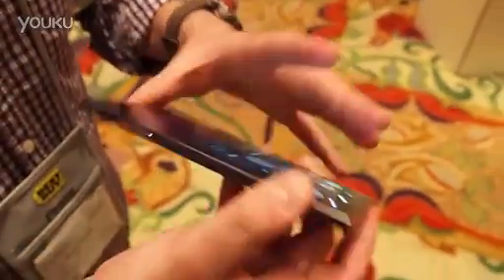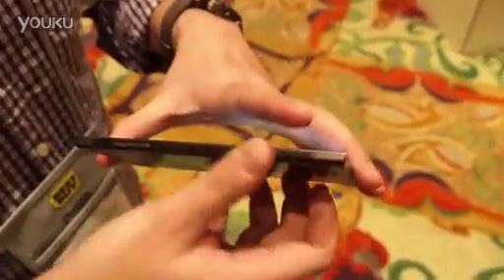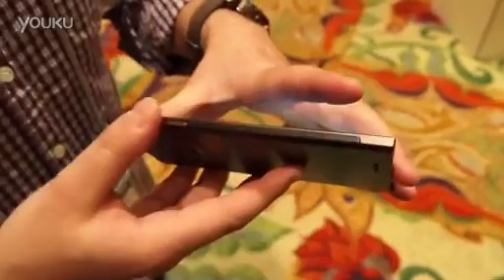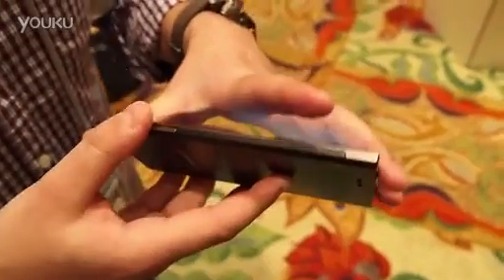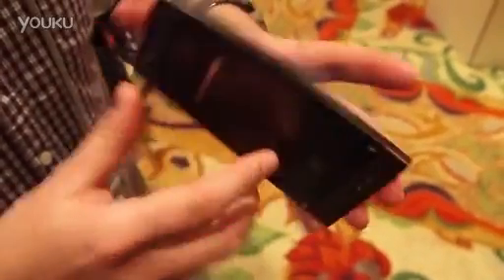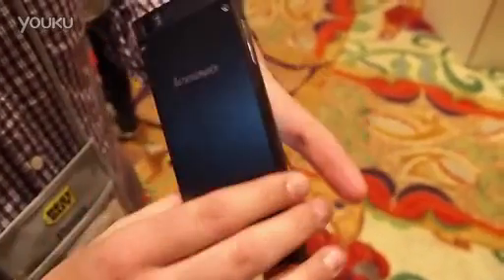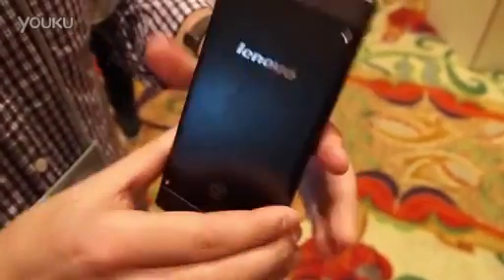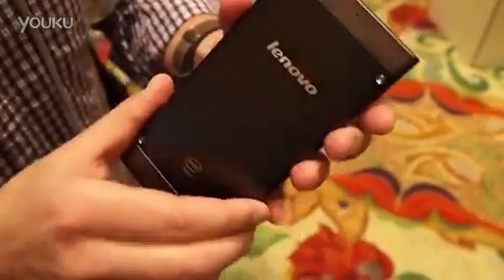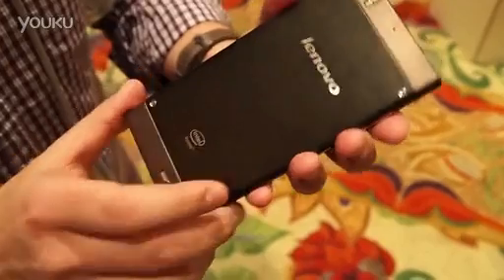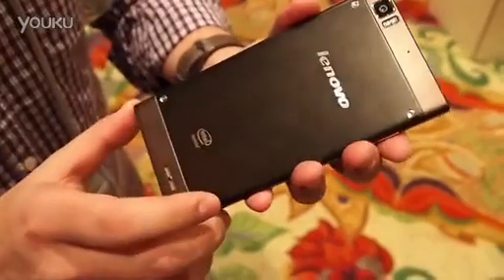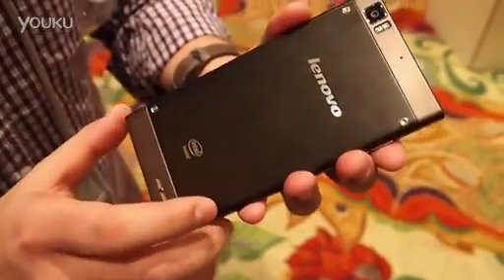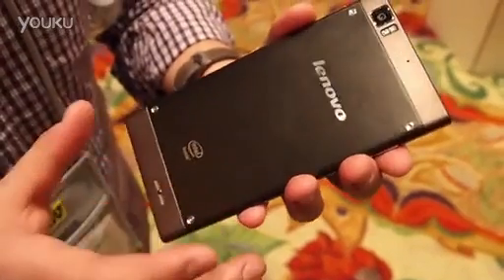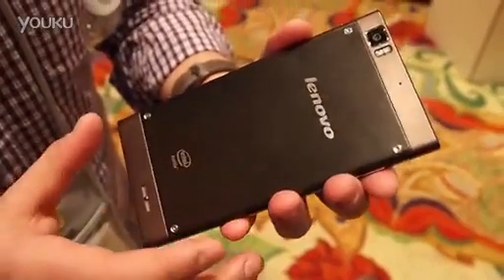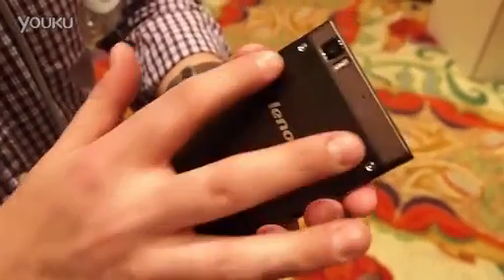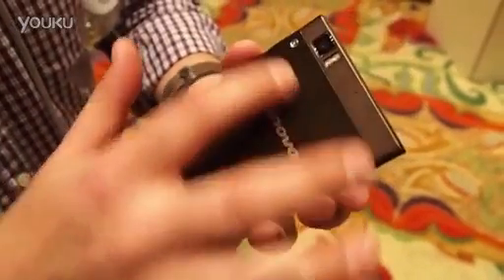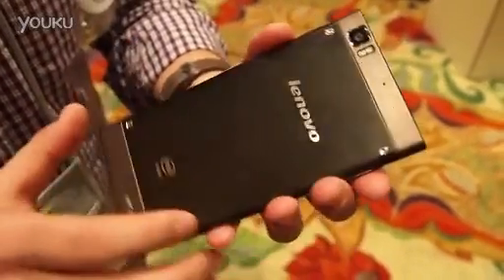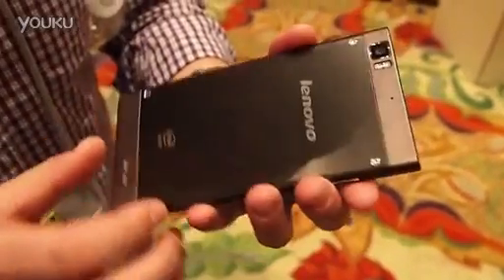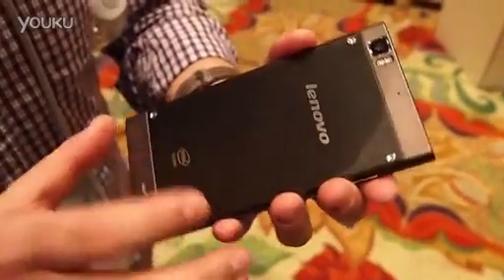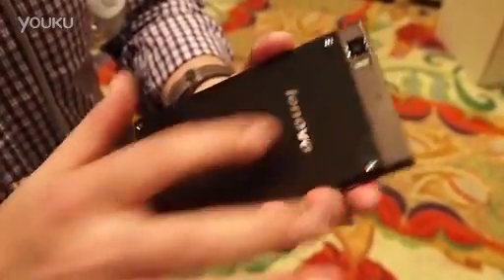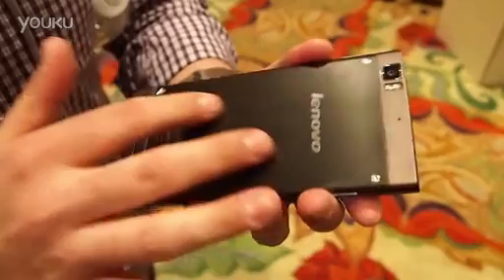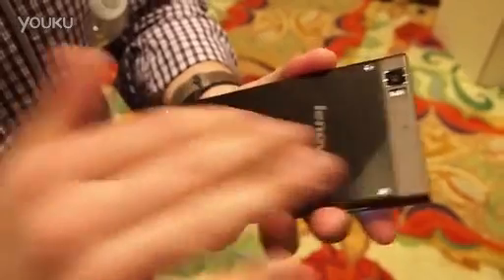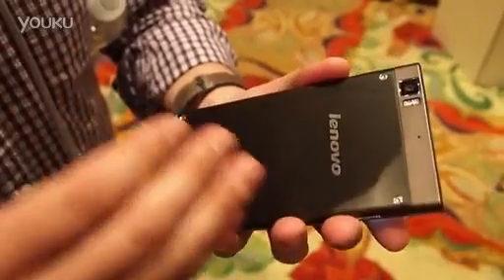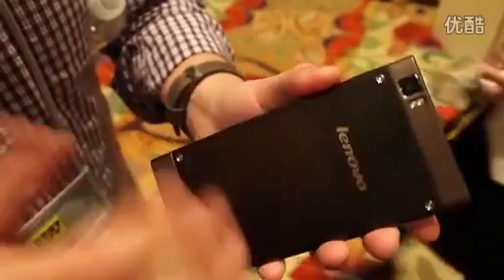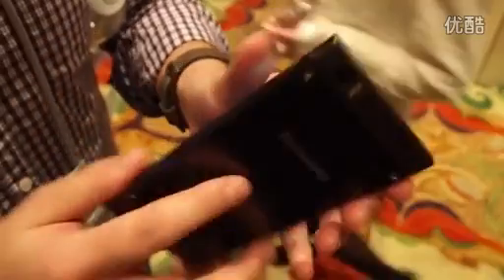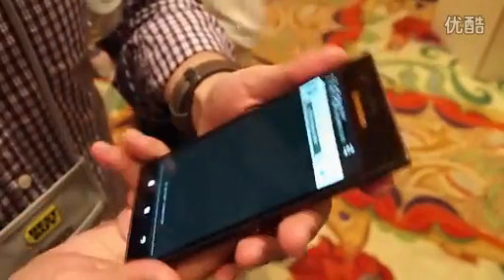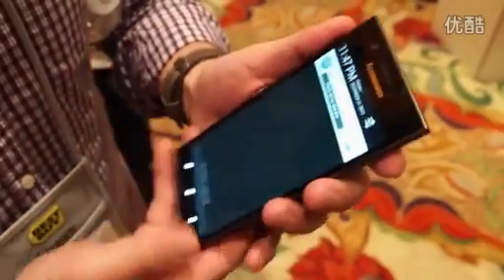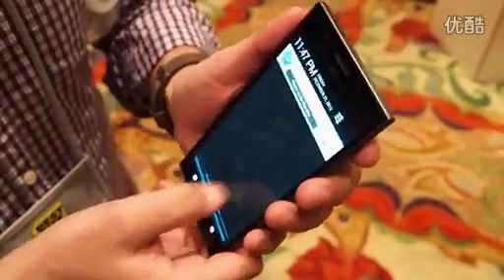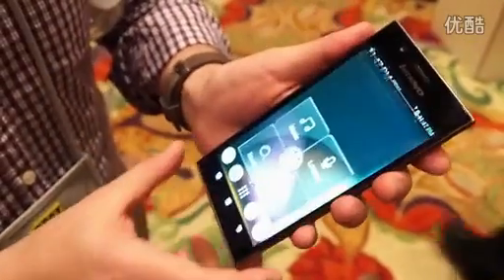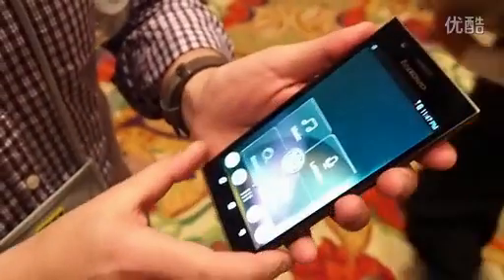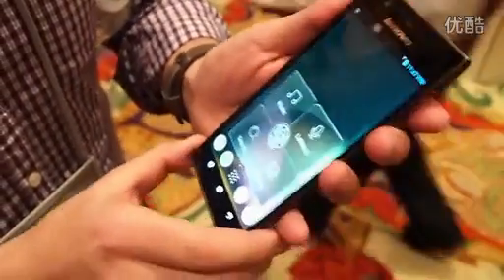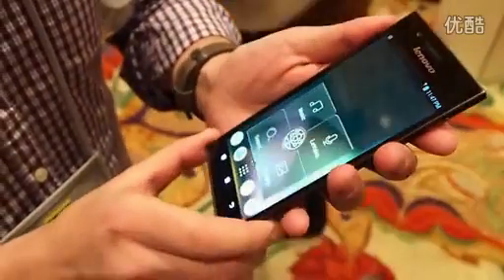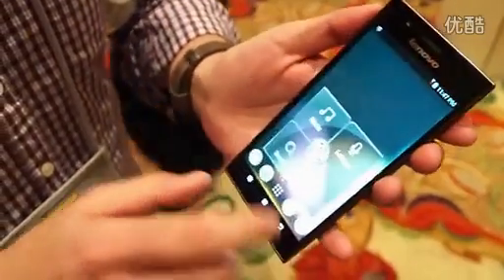You can see it's very, very thin, very light. Super unique design here — you see the exposed screws, very industrial, brushed chrome almost finish here. Really a stylish device.